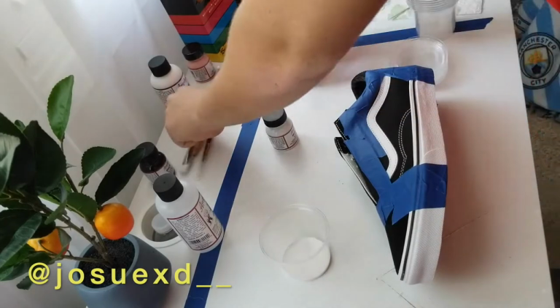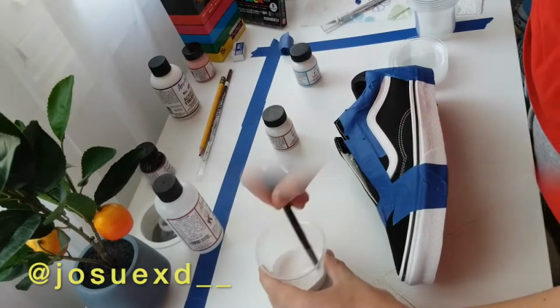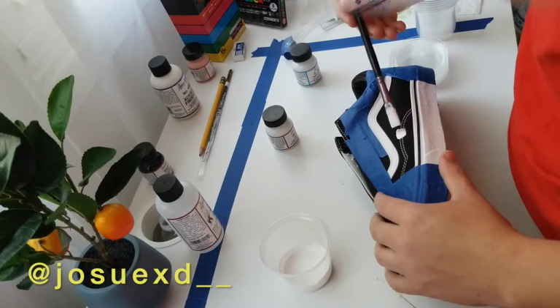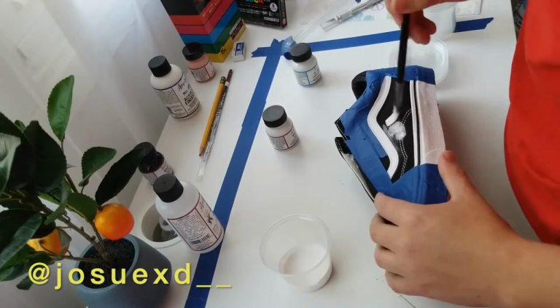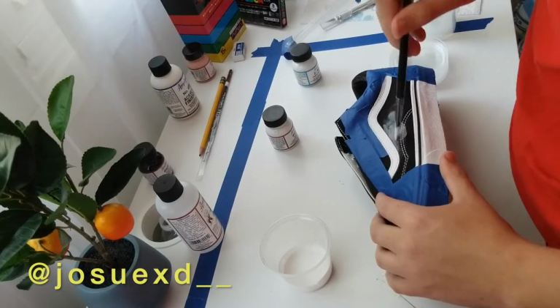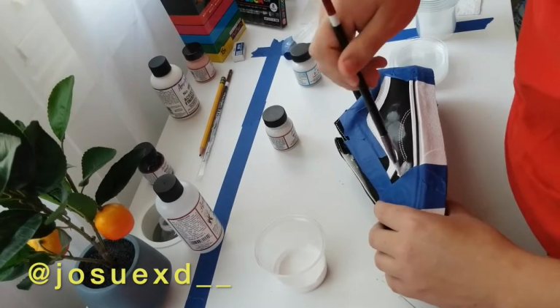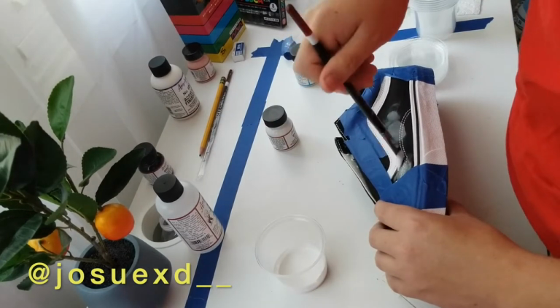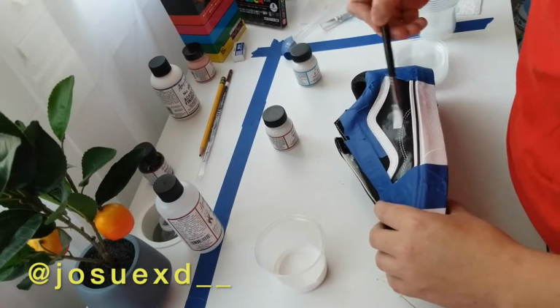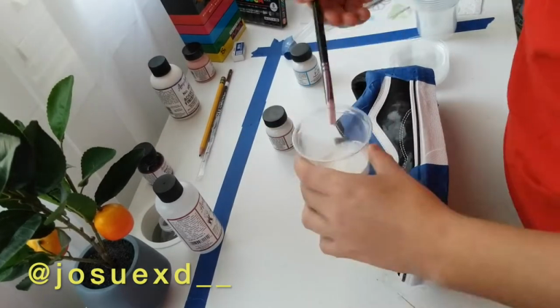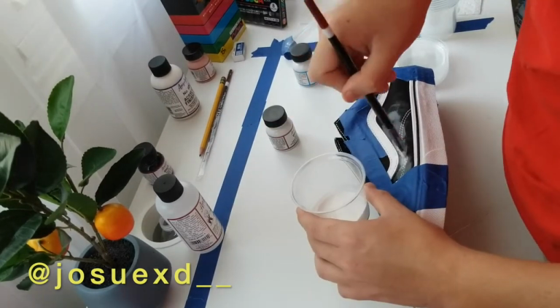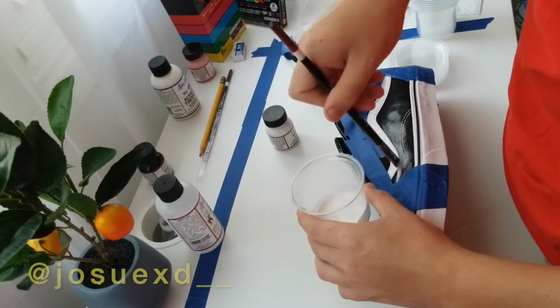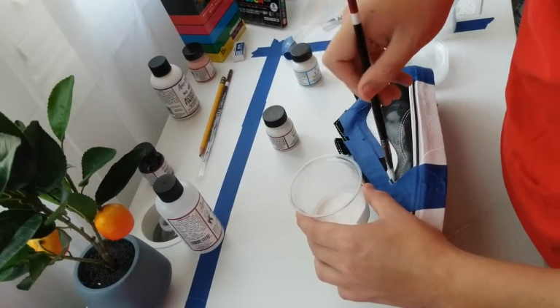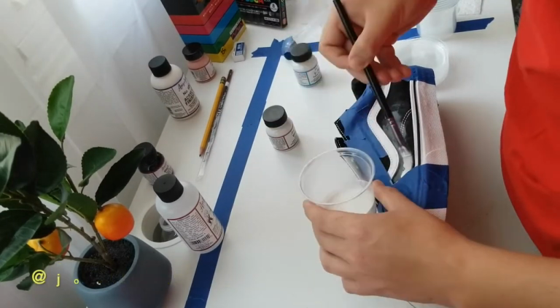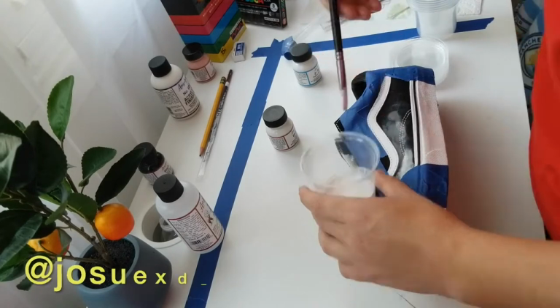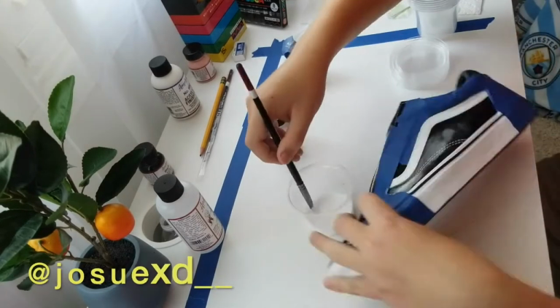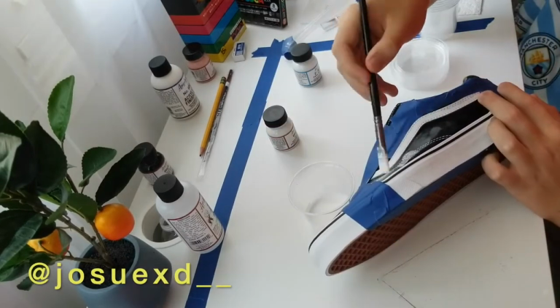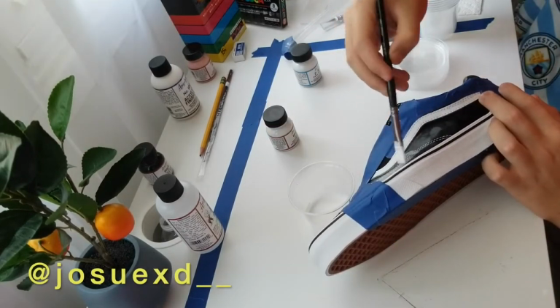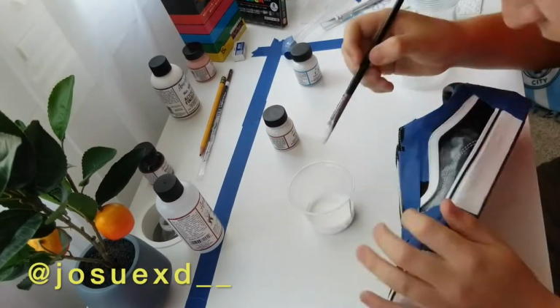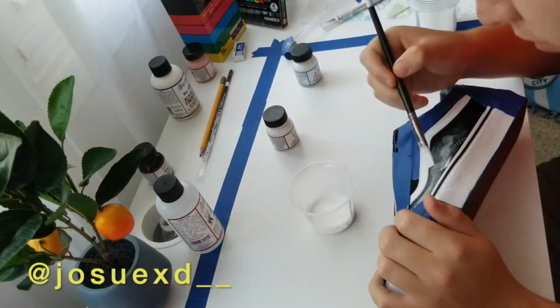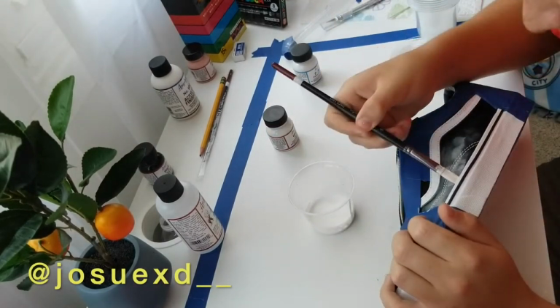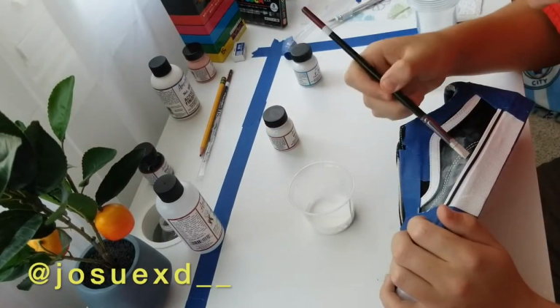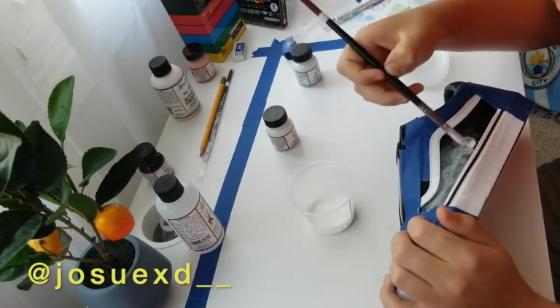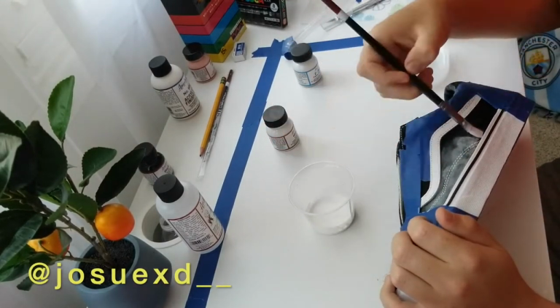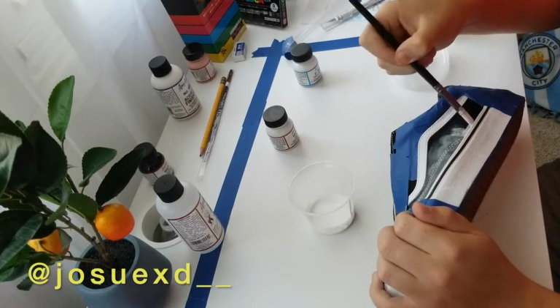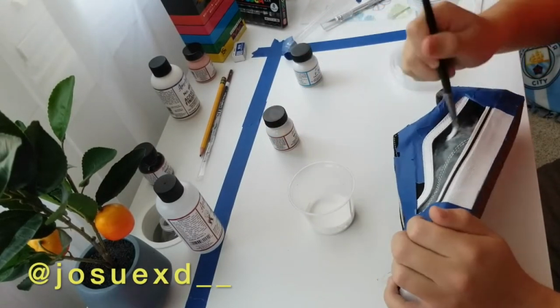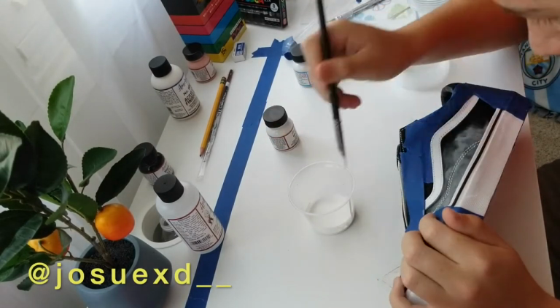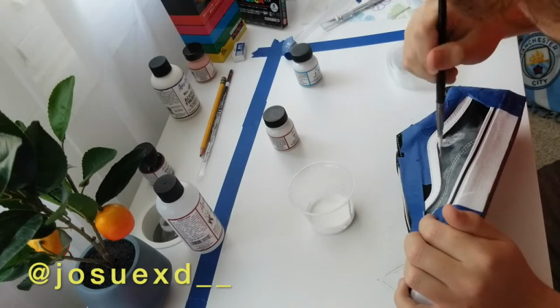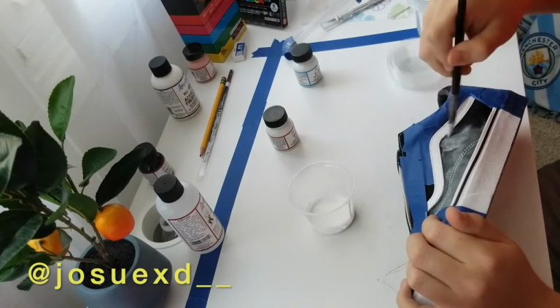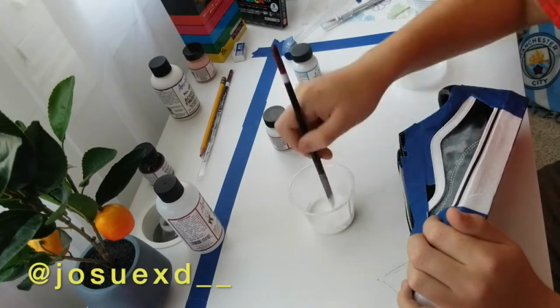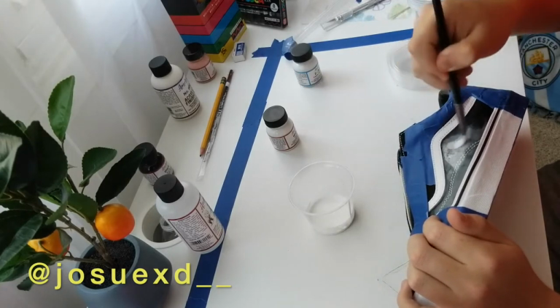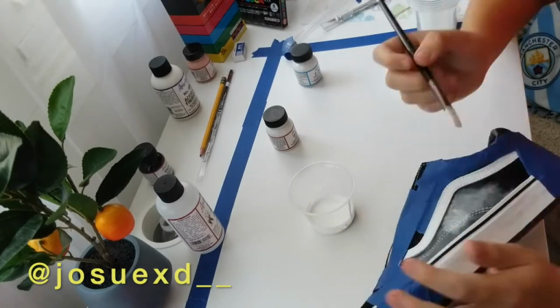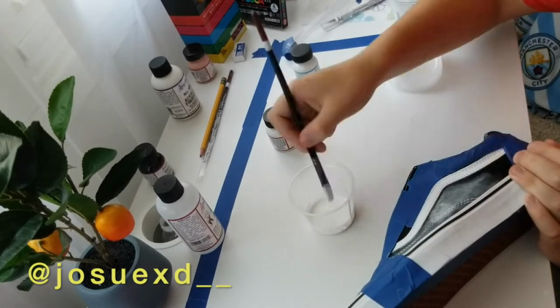Now we're gonna apply some even coats. I think I did around 5 or 6. This part took forever, but you want to take your time so that the paint looks even and clean.